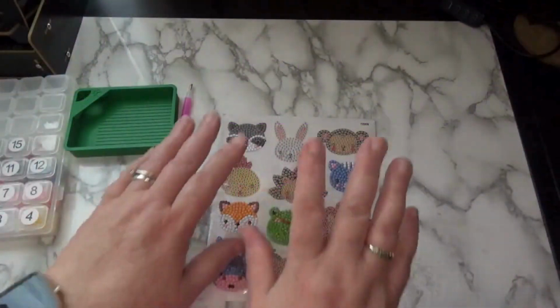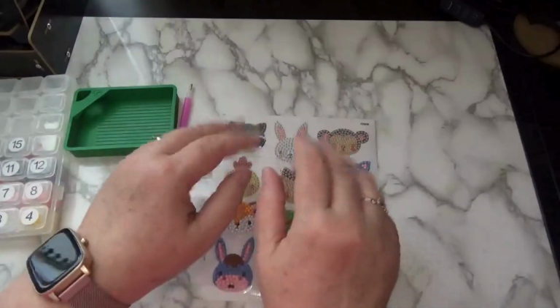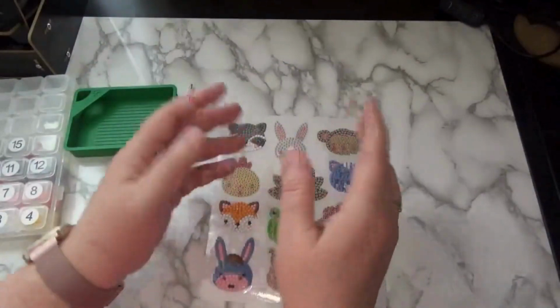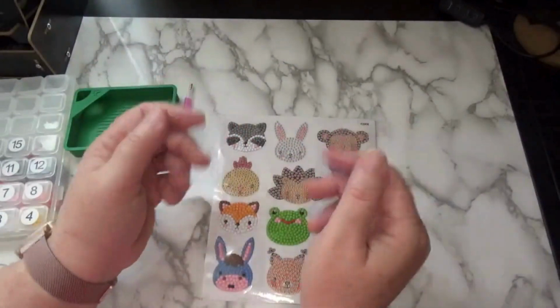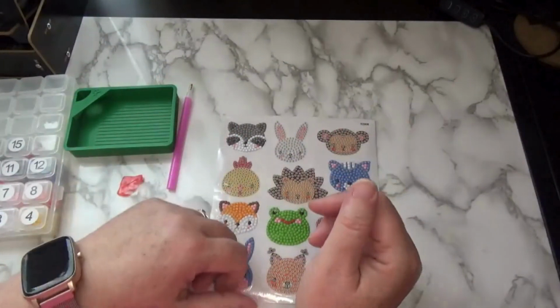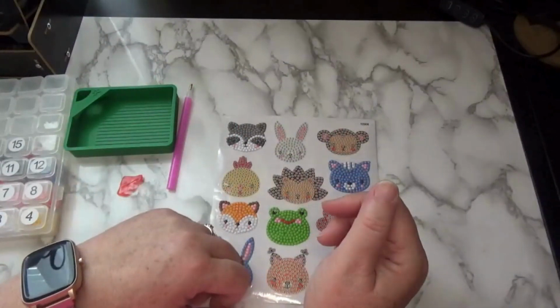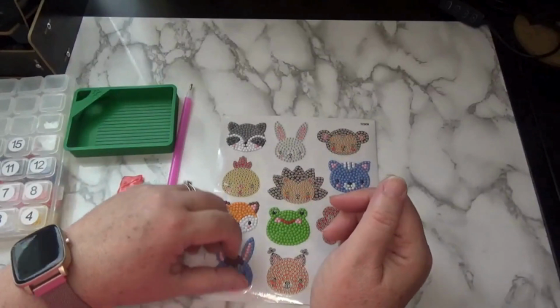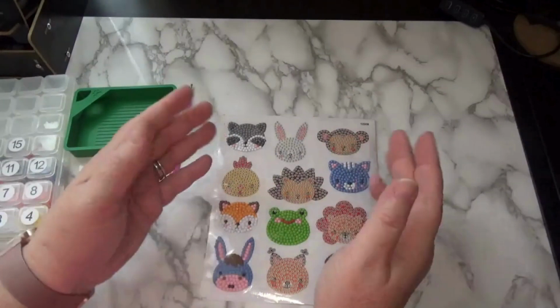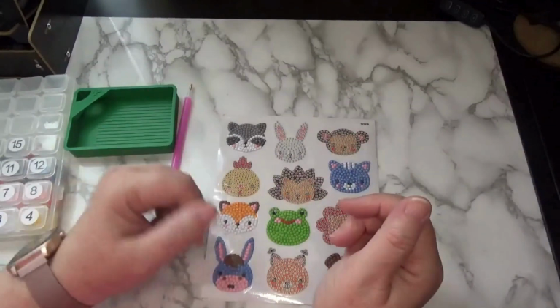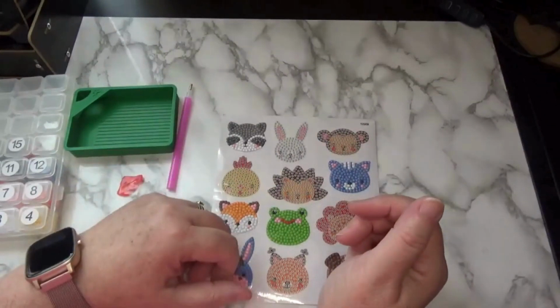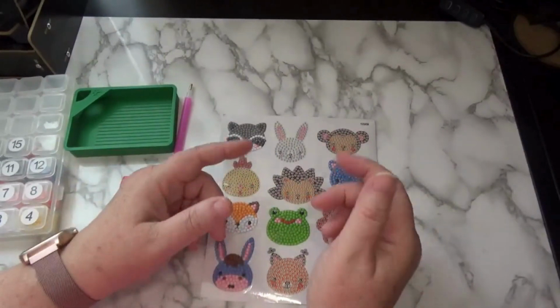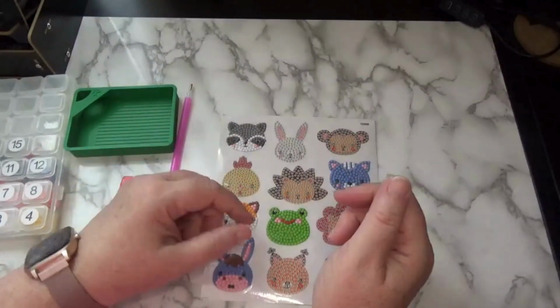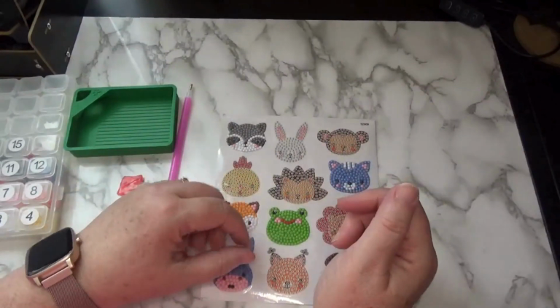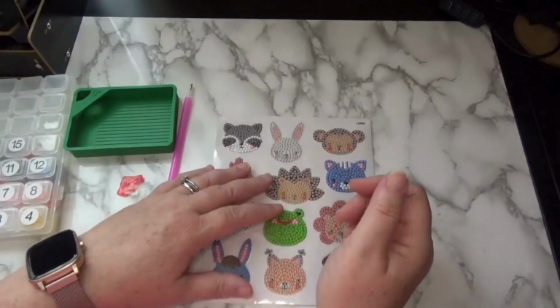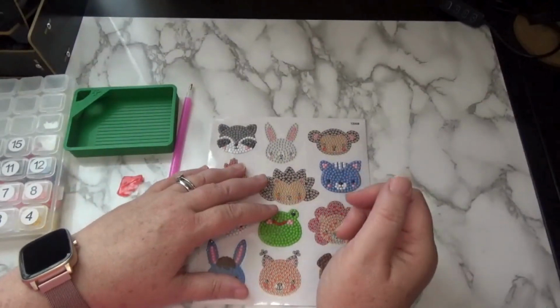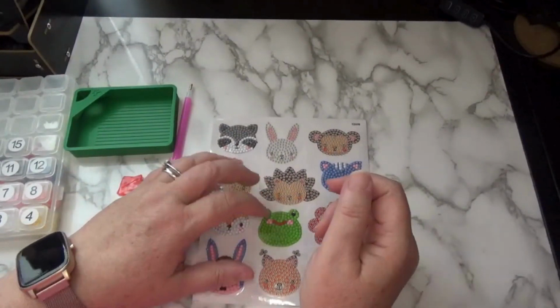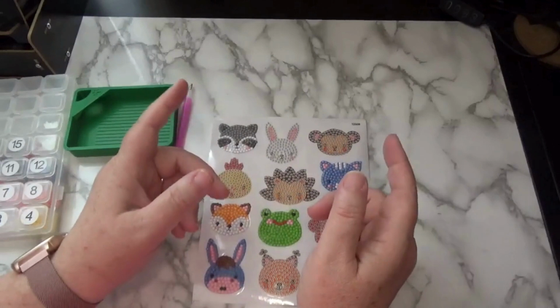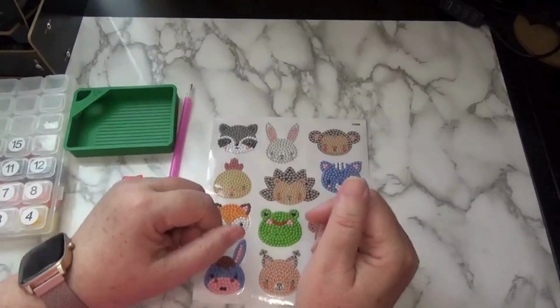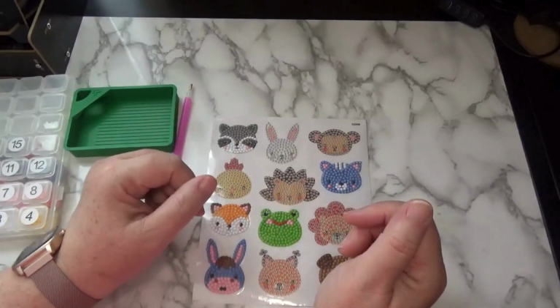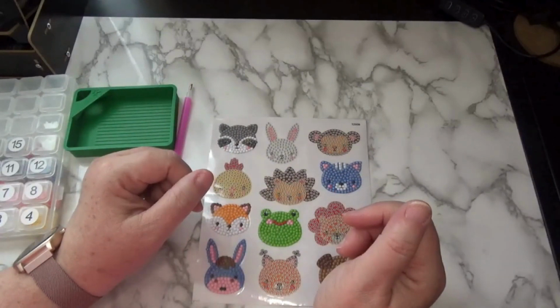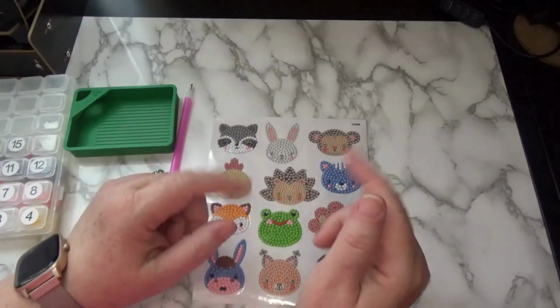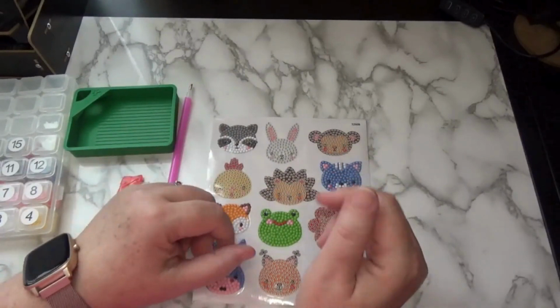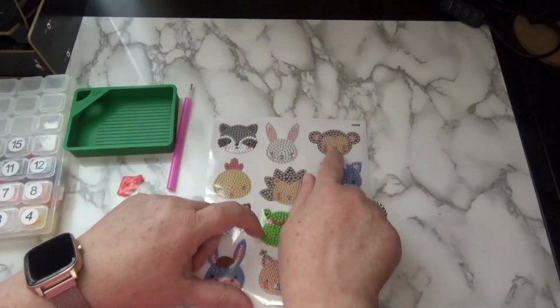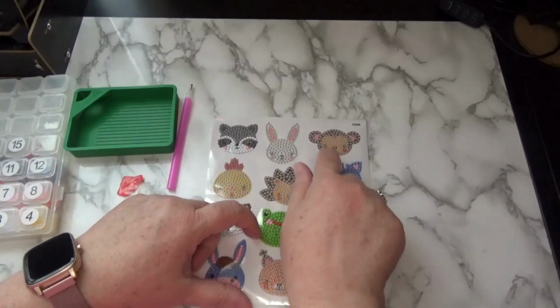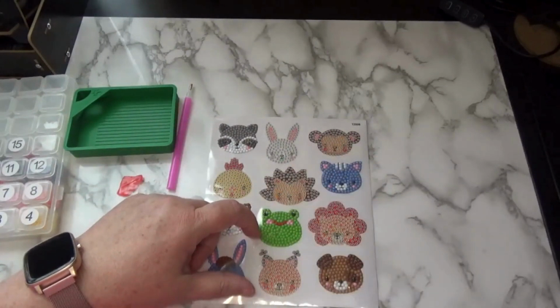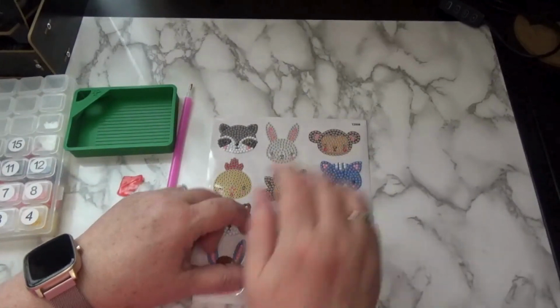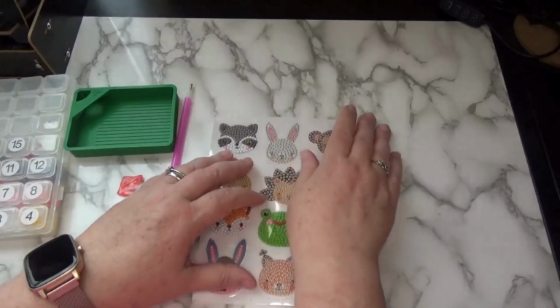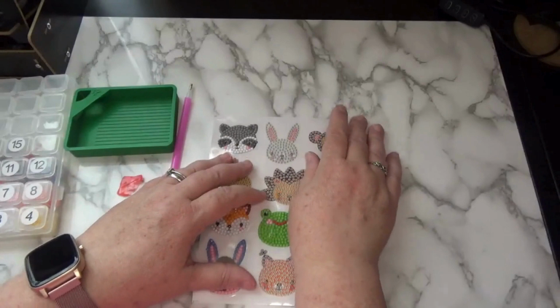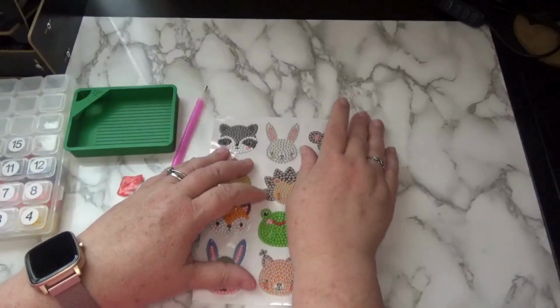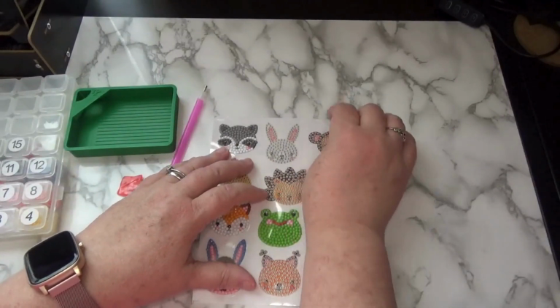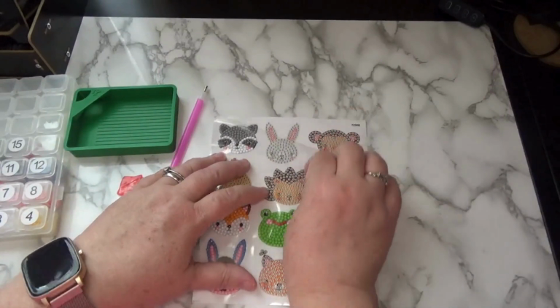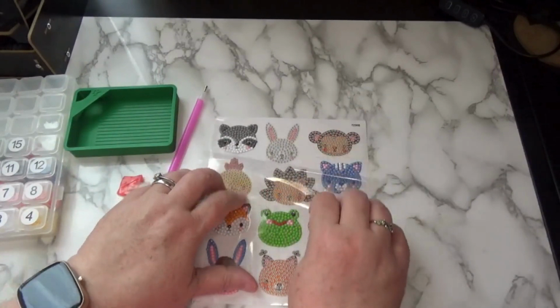Hi there friends, Debbie here with Debbie Gets Crafty and here we are again for another sticker in our sticker series. I'm feeling a bit cheeky today so I think we're going to work on our little cheeky monkey here. Let's go ahead and get started.